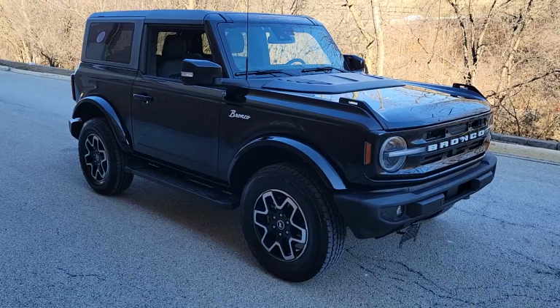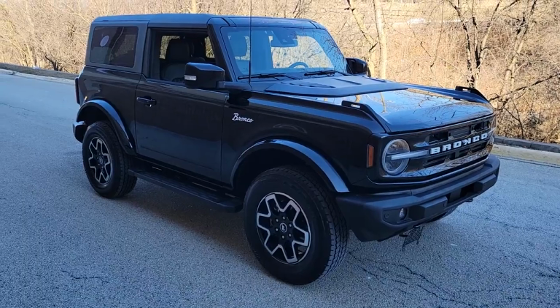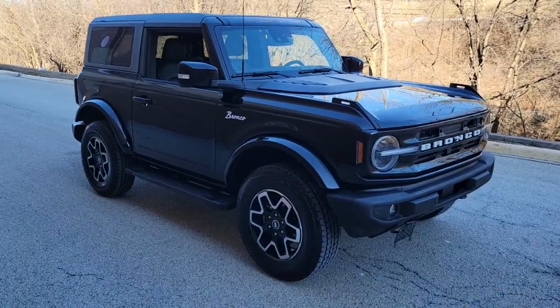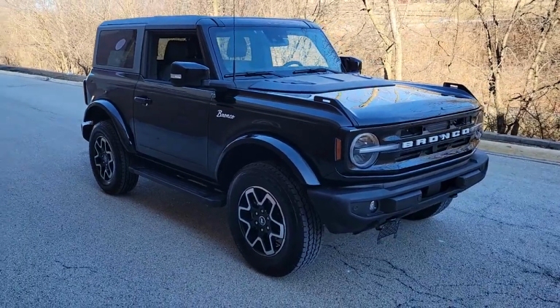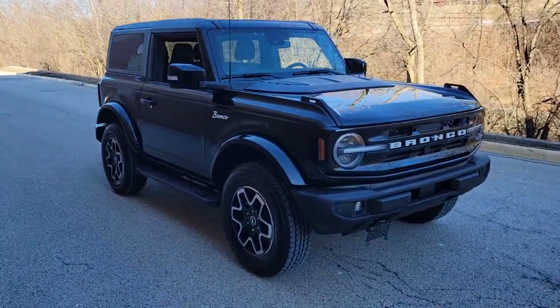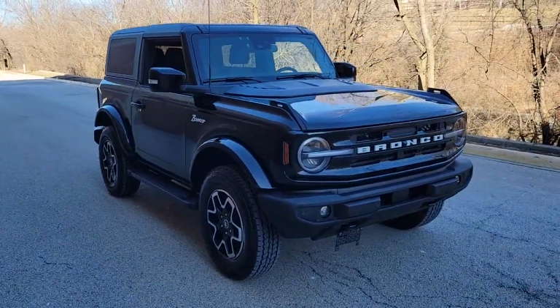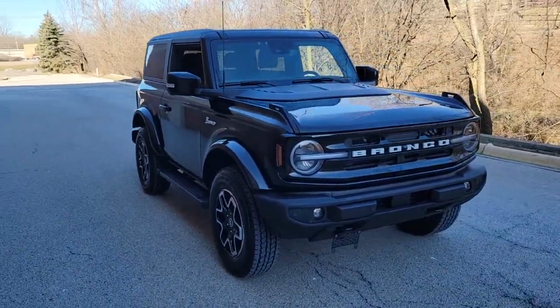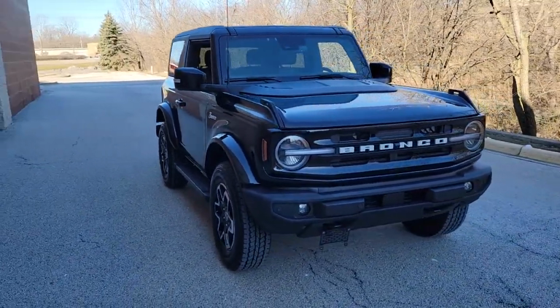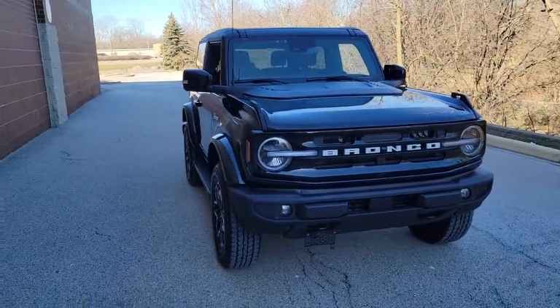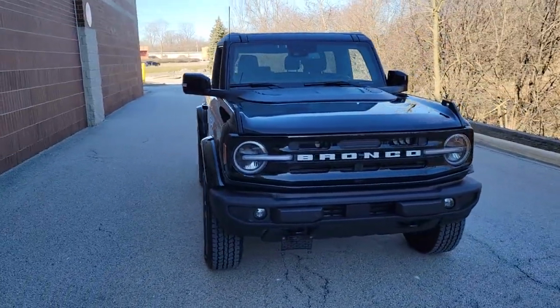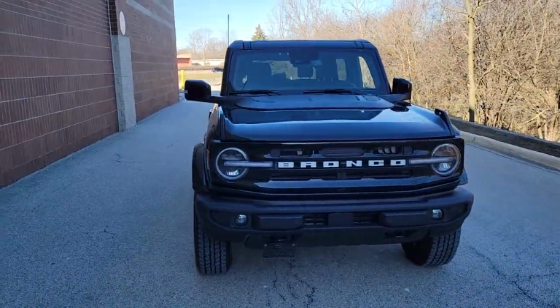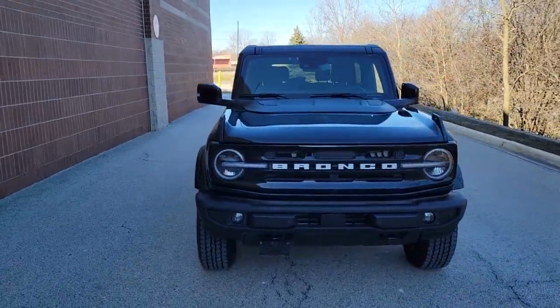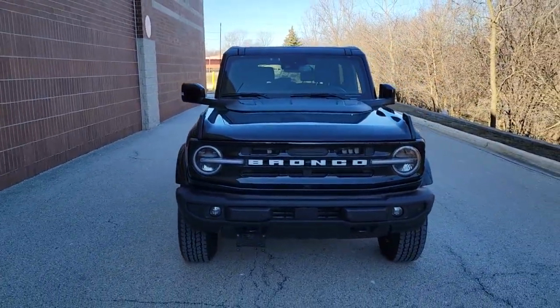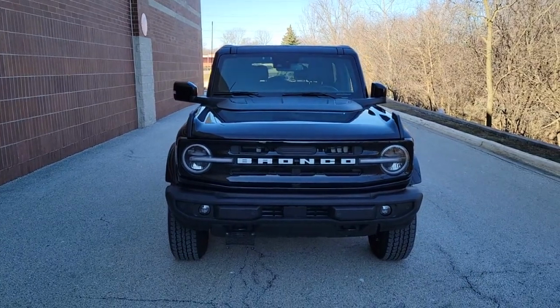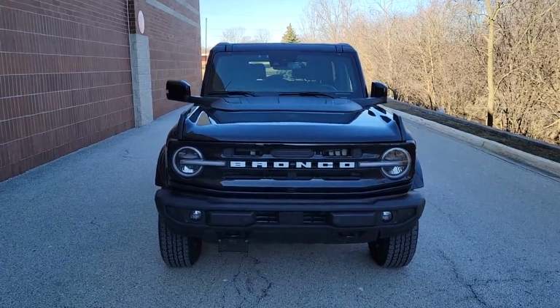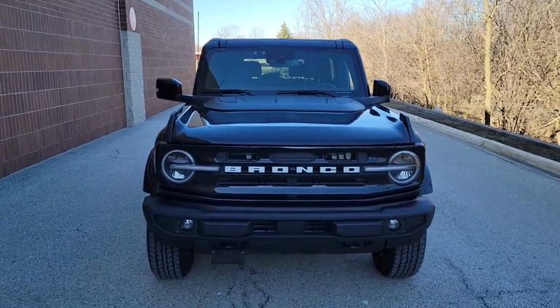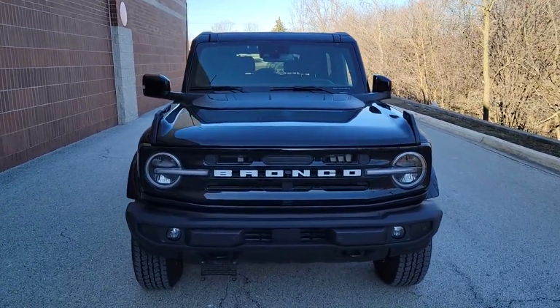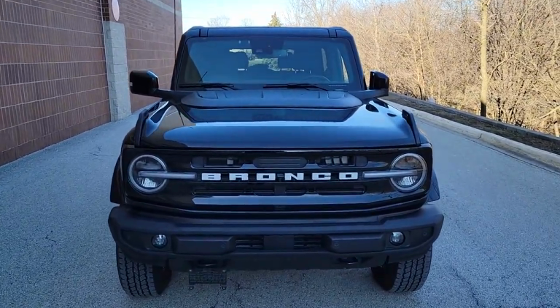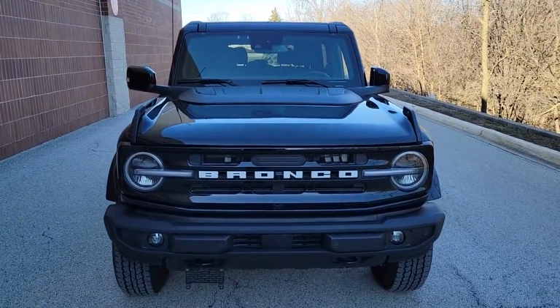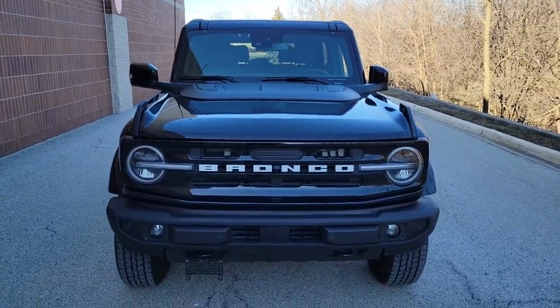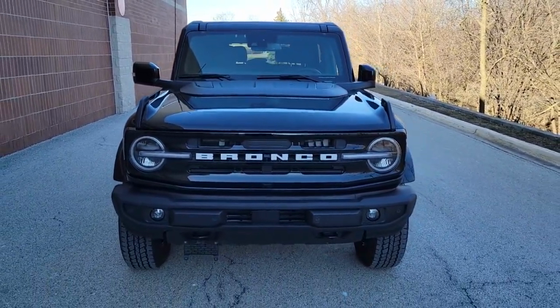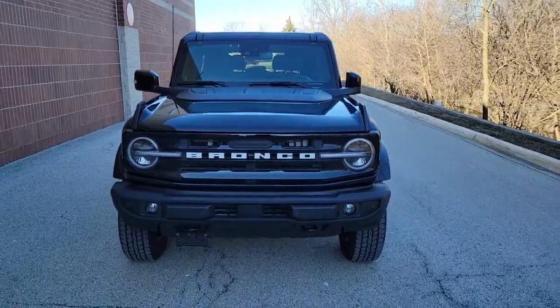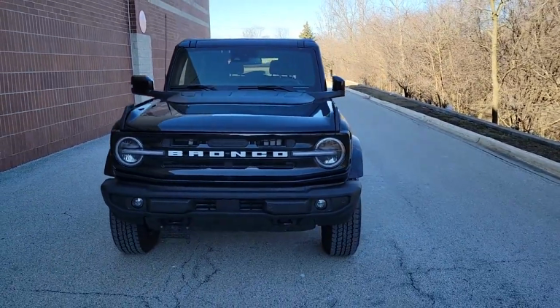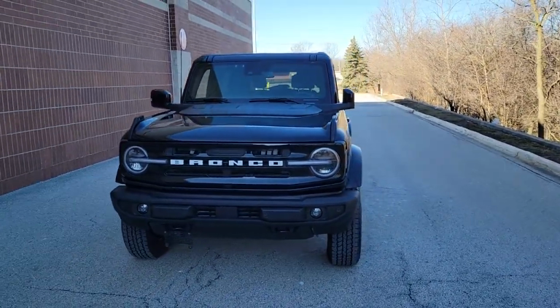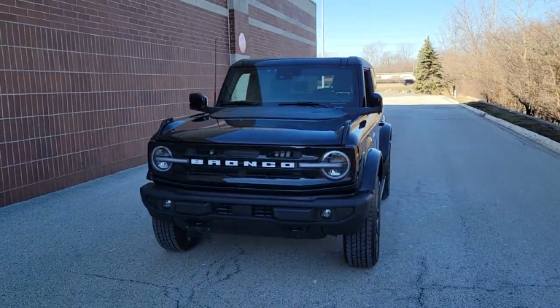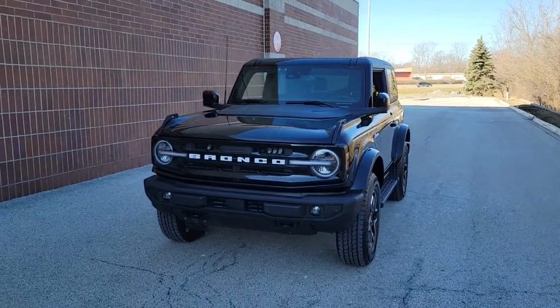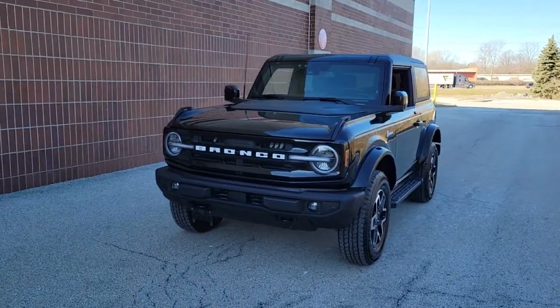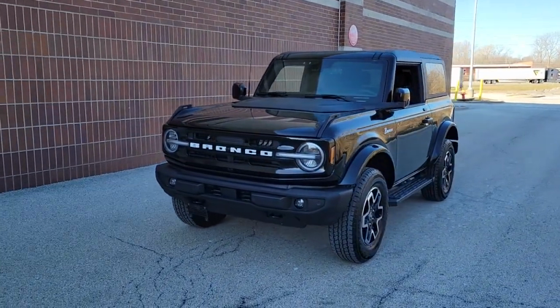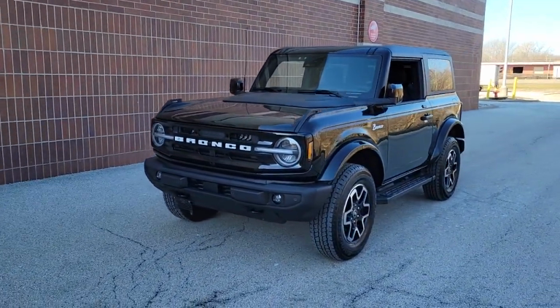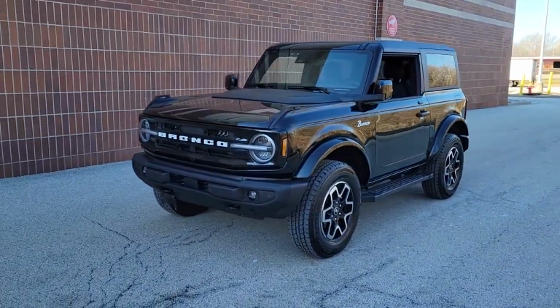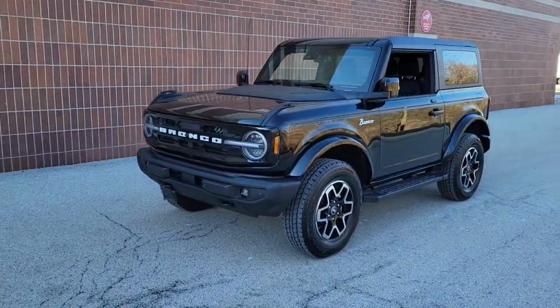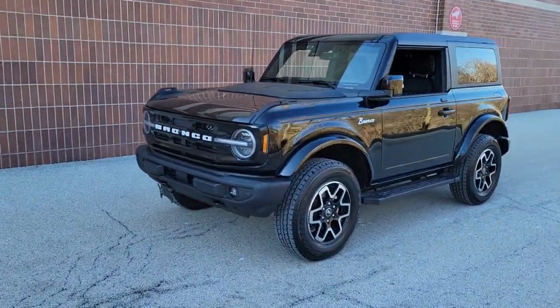Introducing the 2023 Ford Bronco. Here's a highly versatile Bronco that offers the best of contemporary comfort, connectivity and driving manners, along with serious off-road chops.